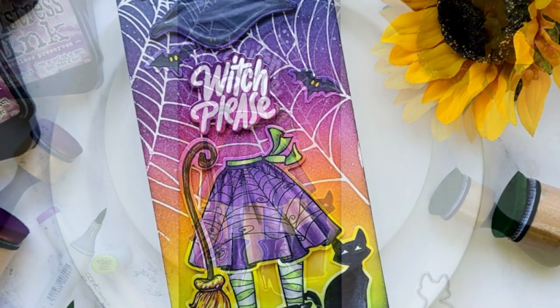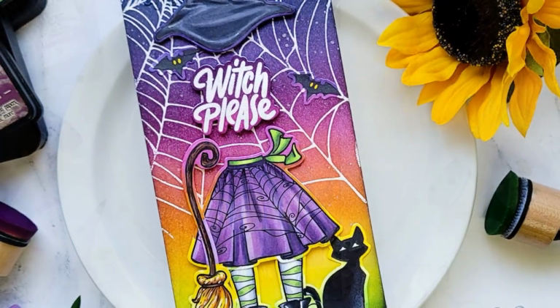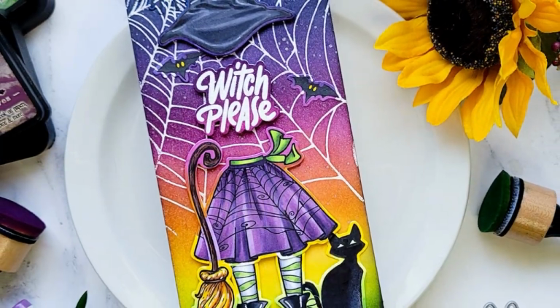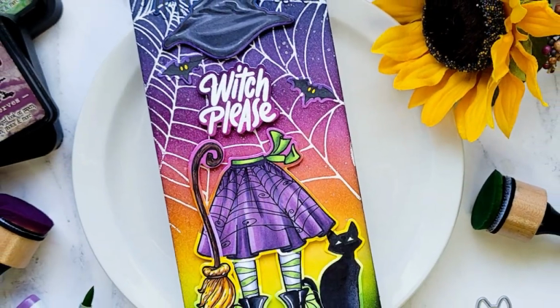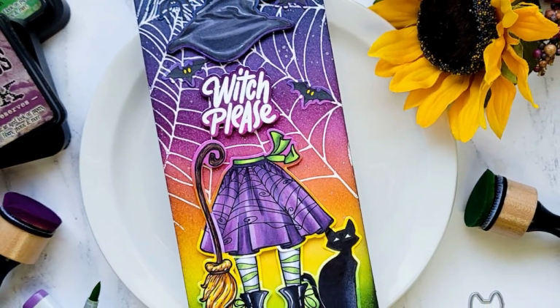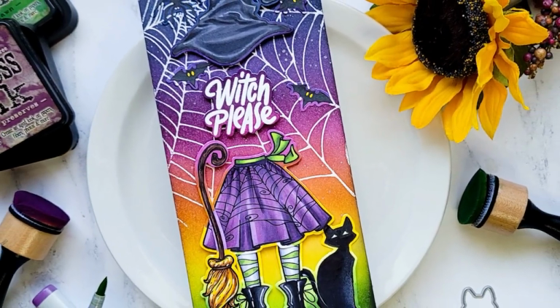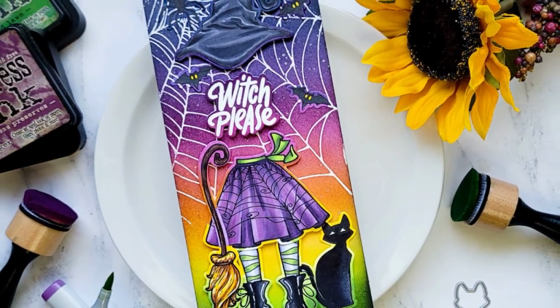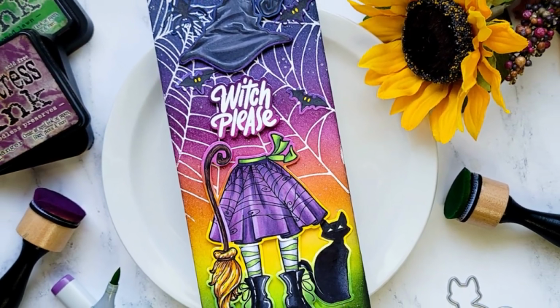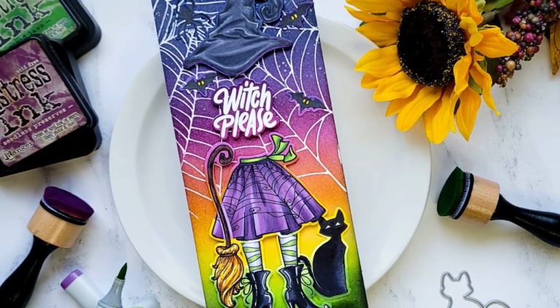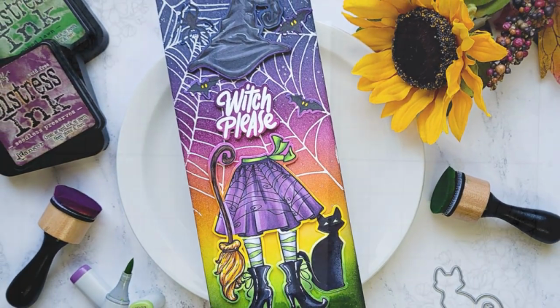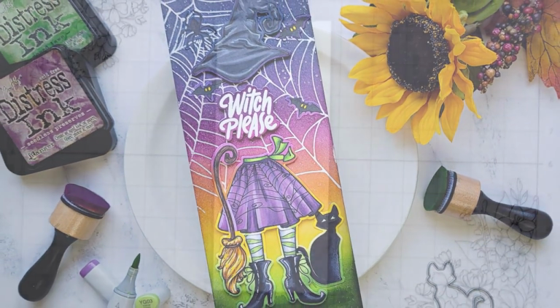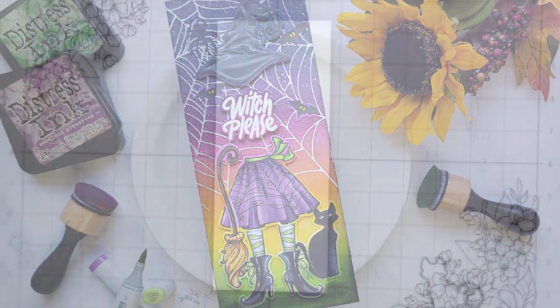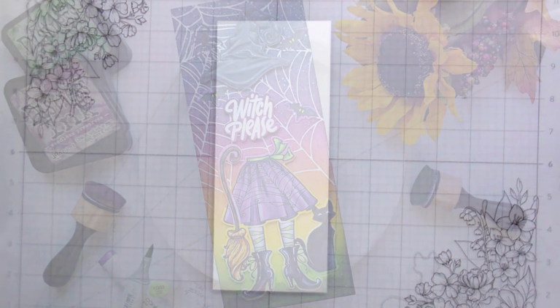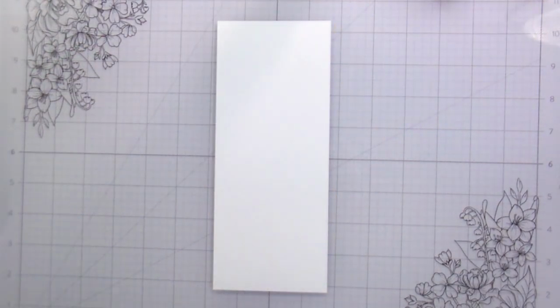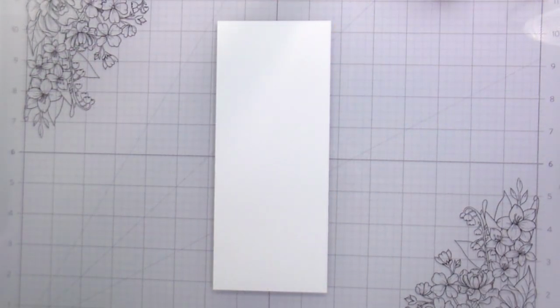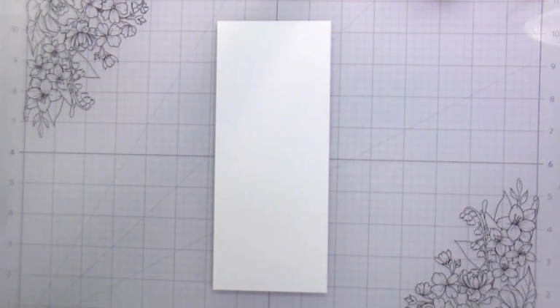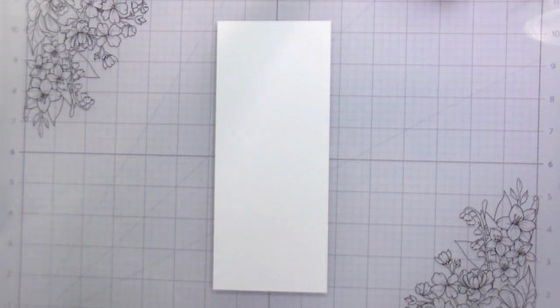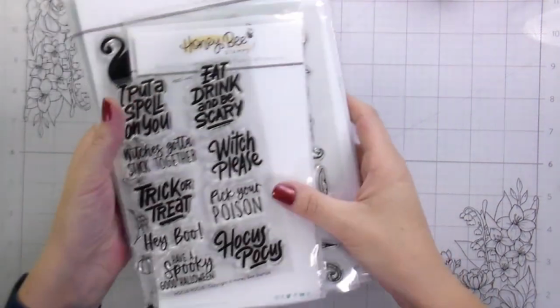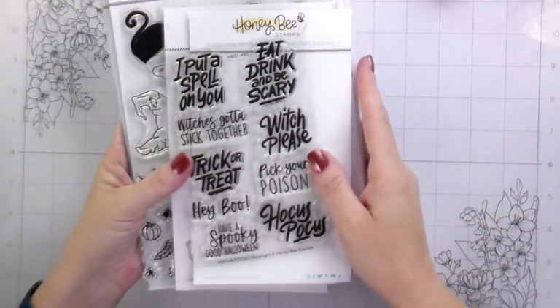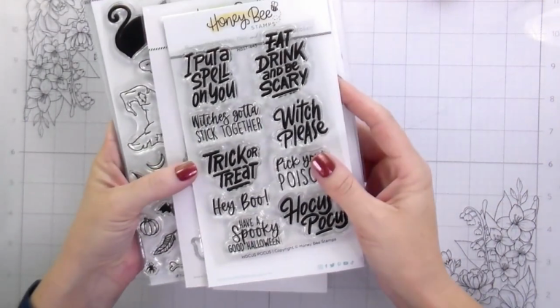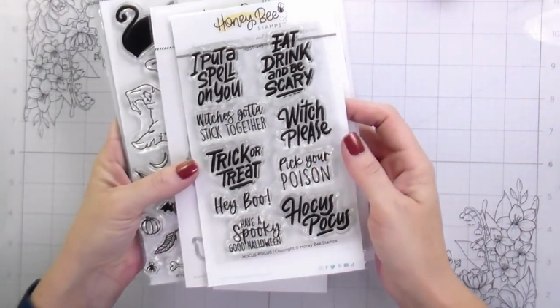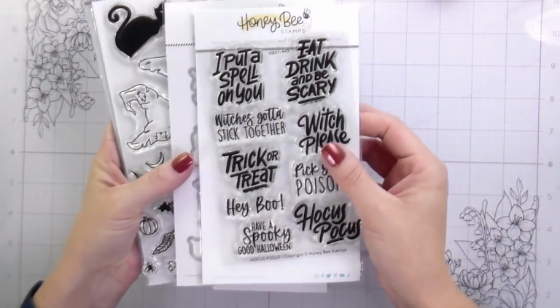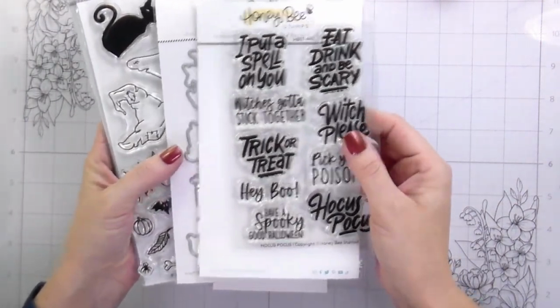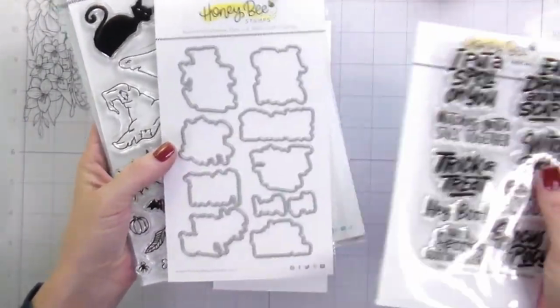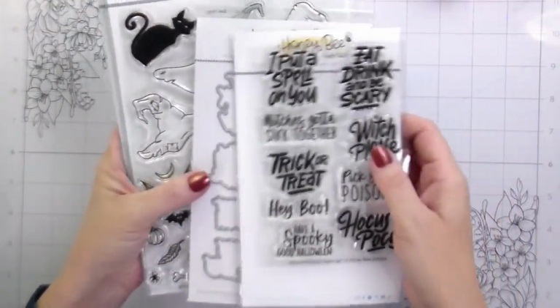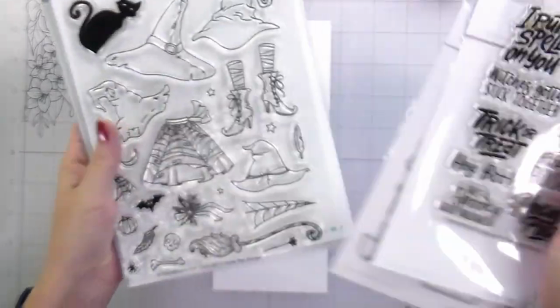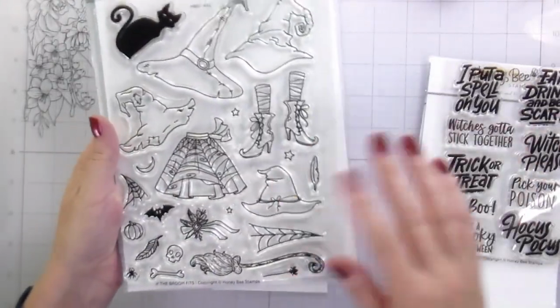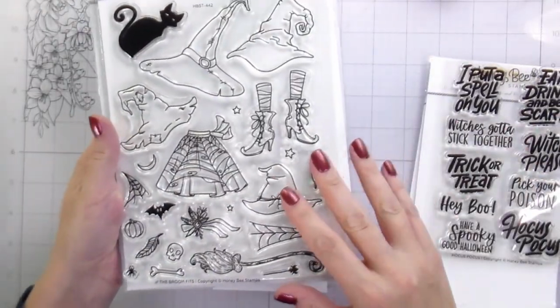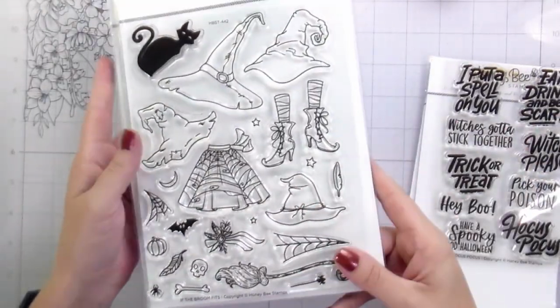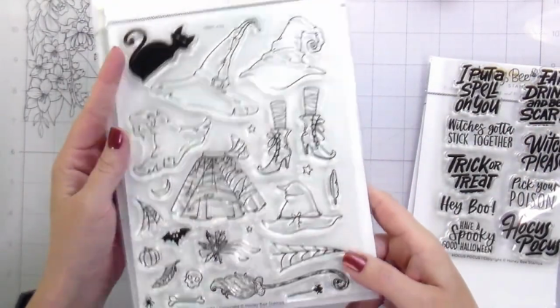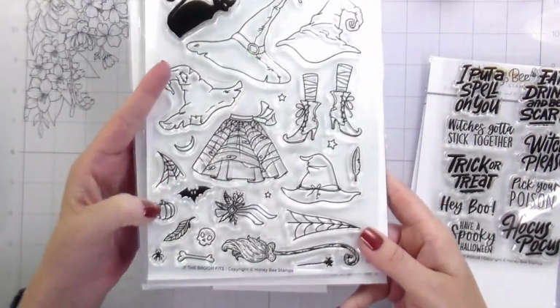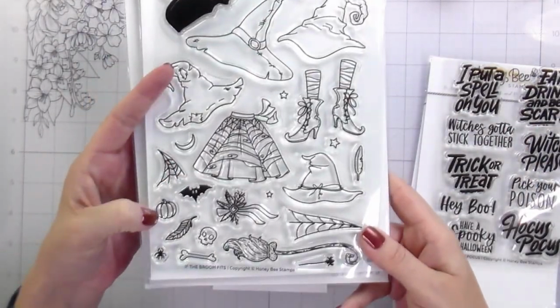Hi guys, it's Kelly here and I'm back with another video for Honey Bee Stamps. Today I am using the Hocus Pocus stamp set and coordinating dies, 'If the Broom Fits' — I'm so super excited about this one — and then Happy Halloween.